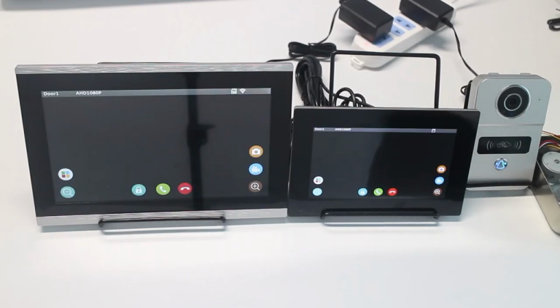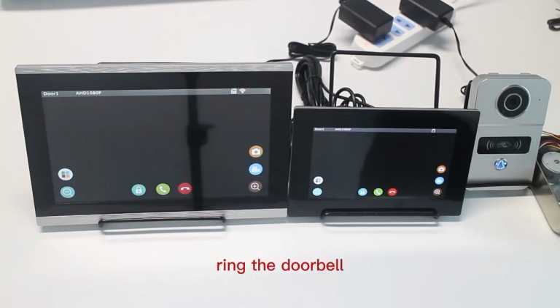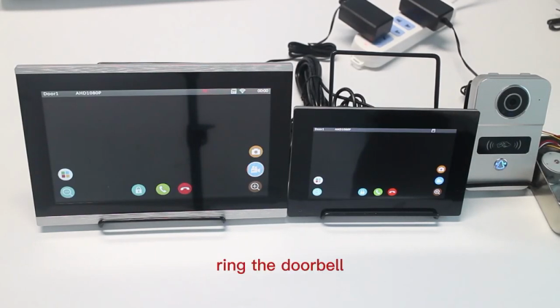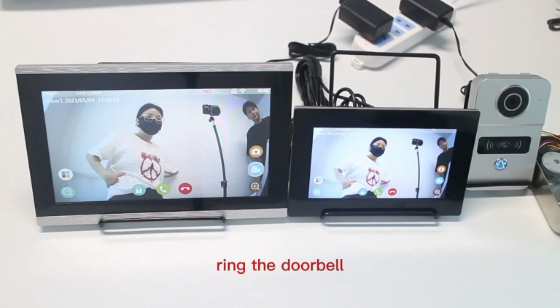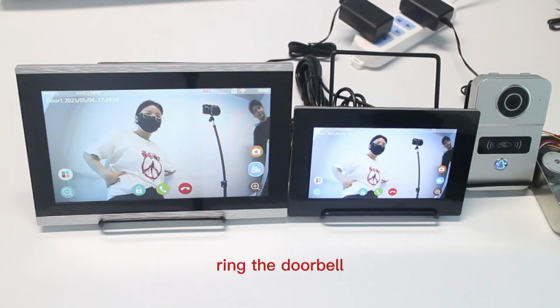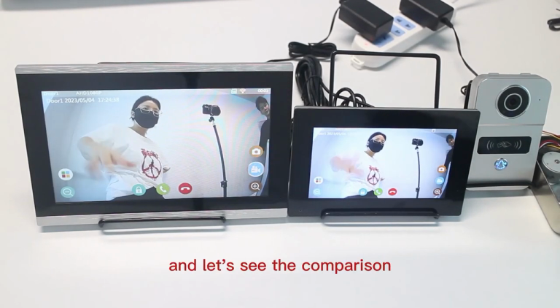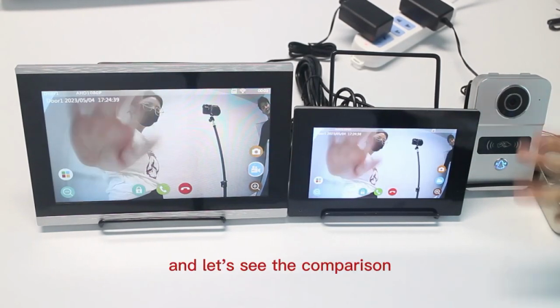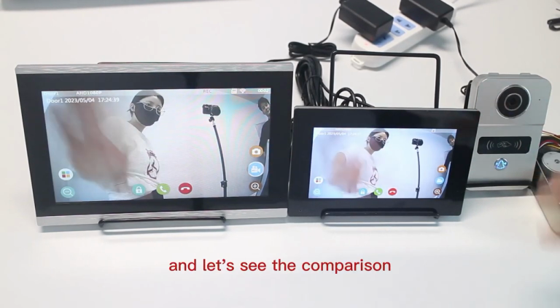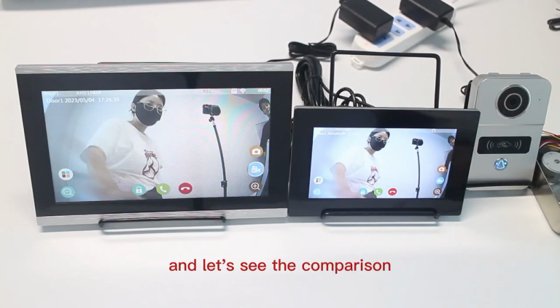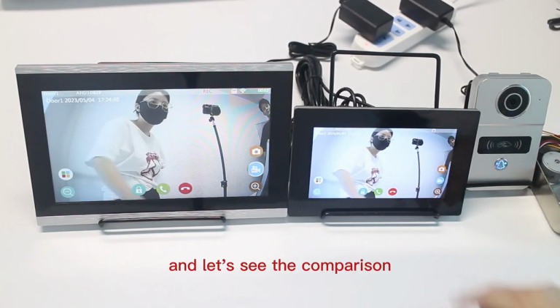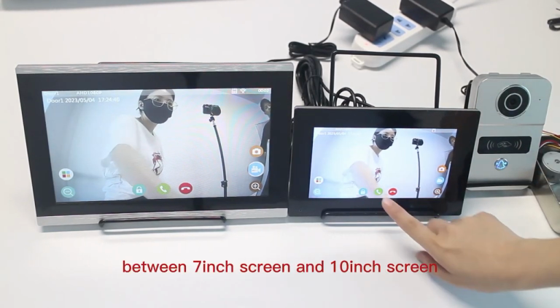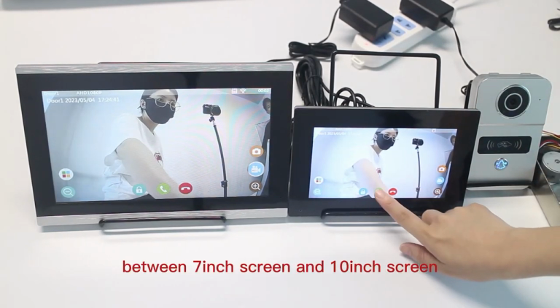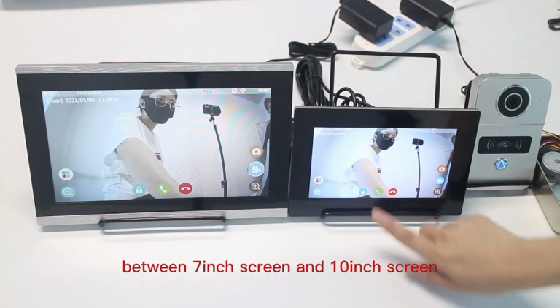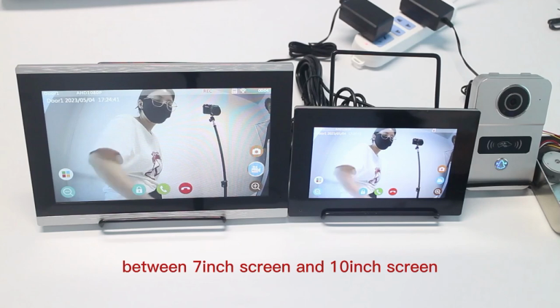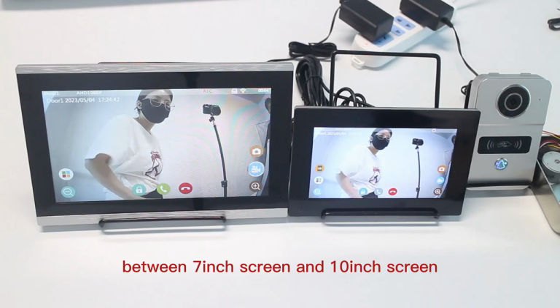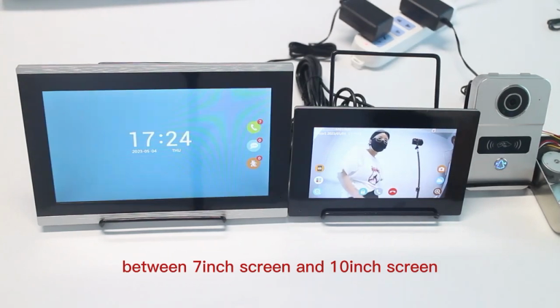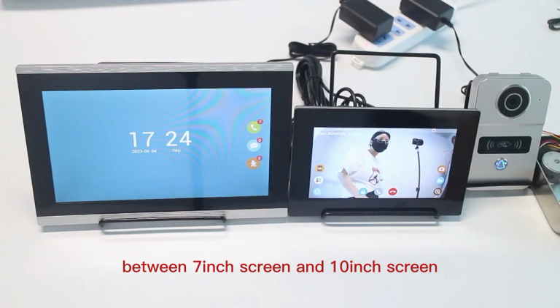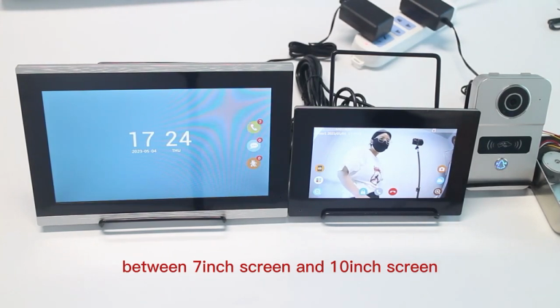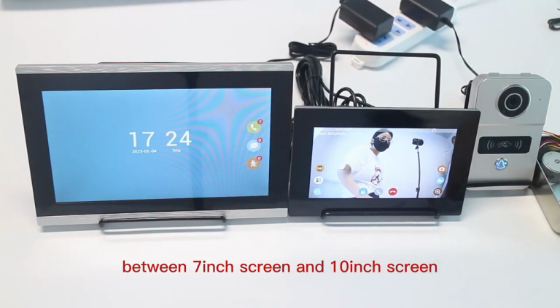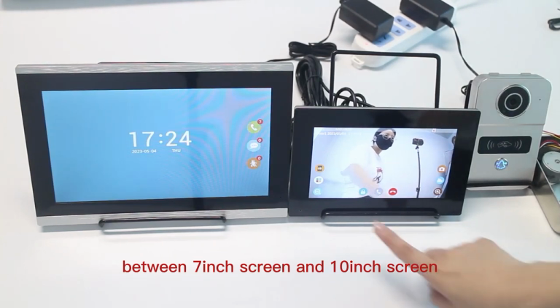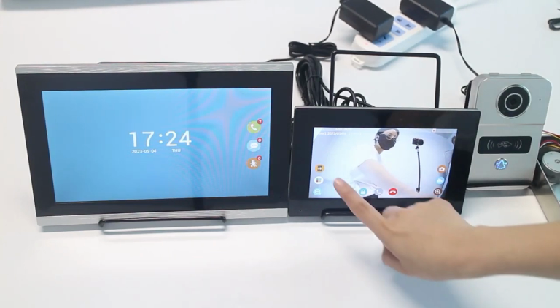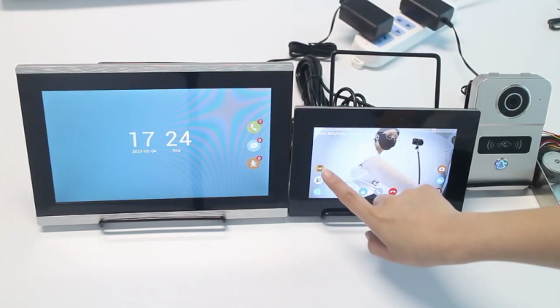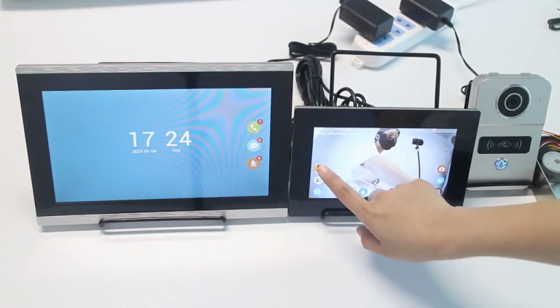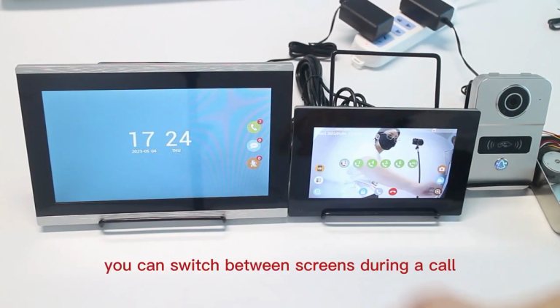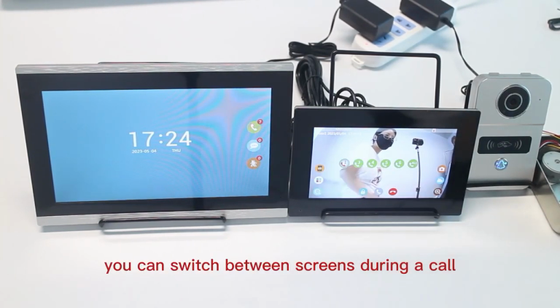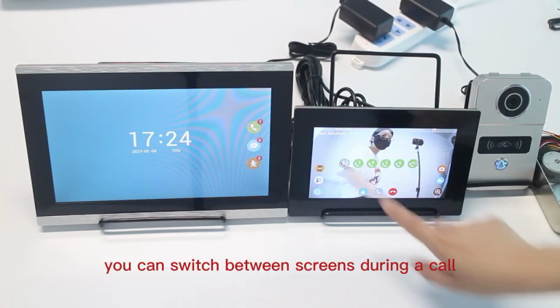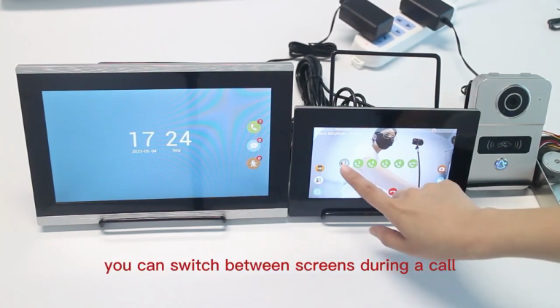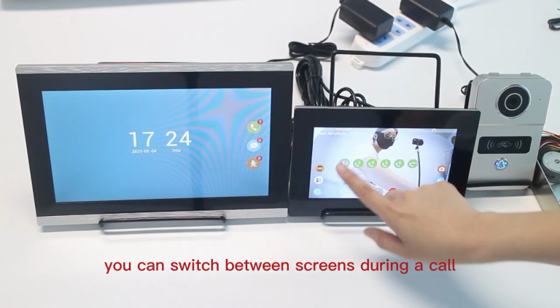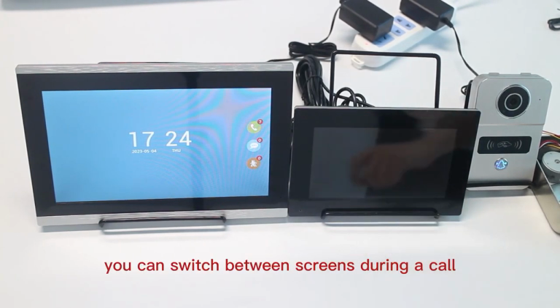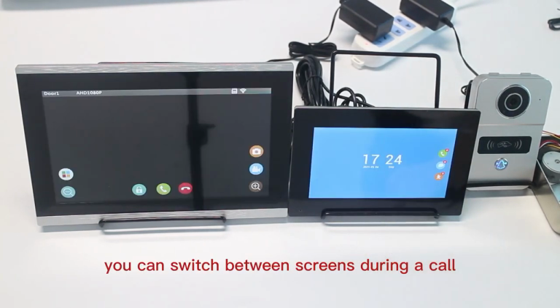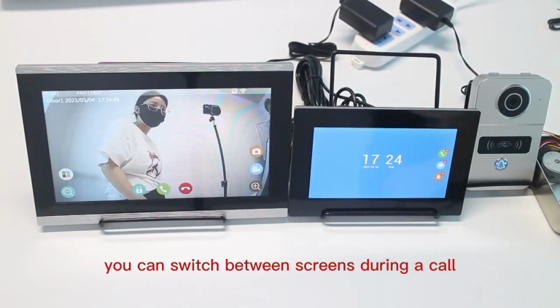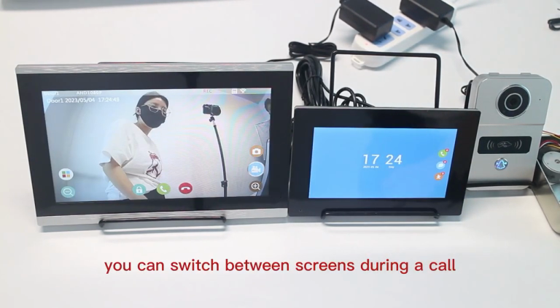Ring the doorbell and let's see the comparison between the 7-inch screen and the 10-inch screen. You can switch between screens during a call.